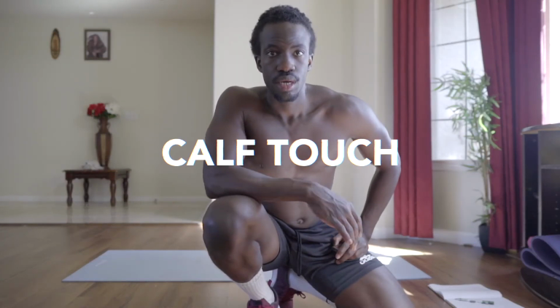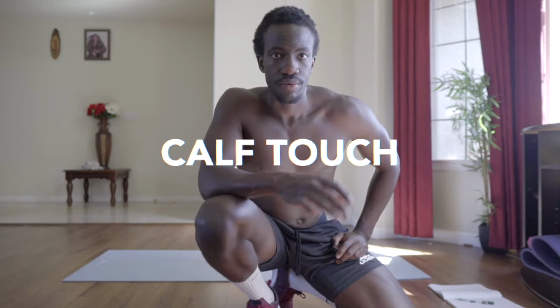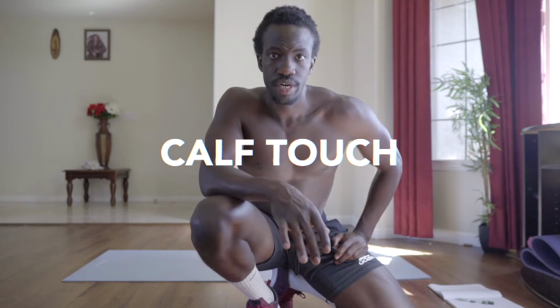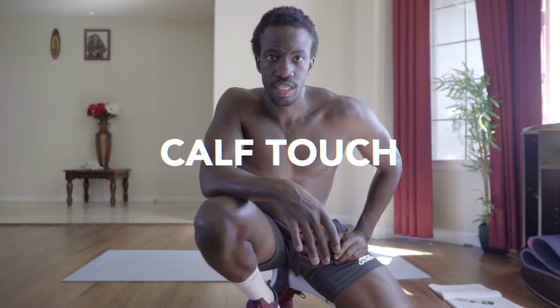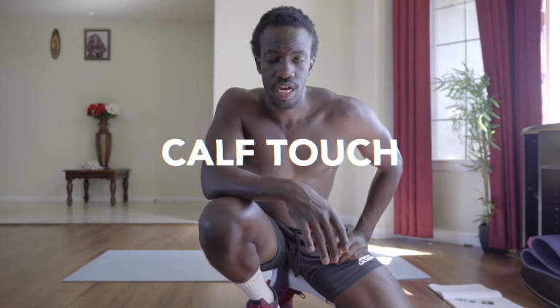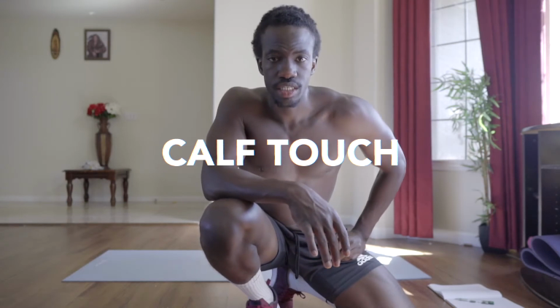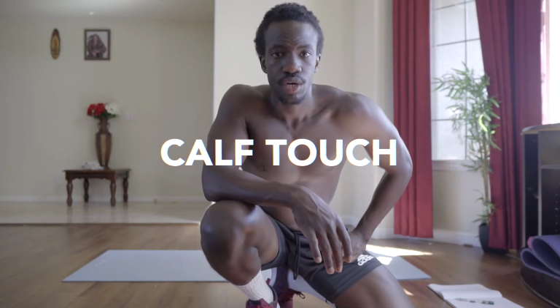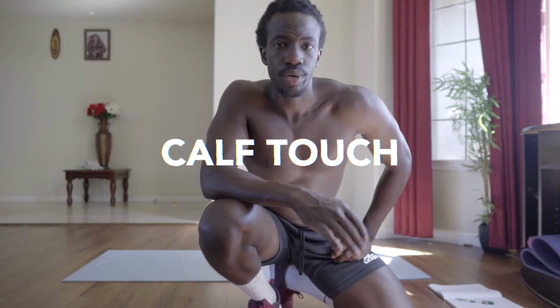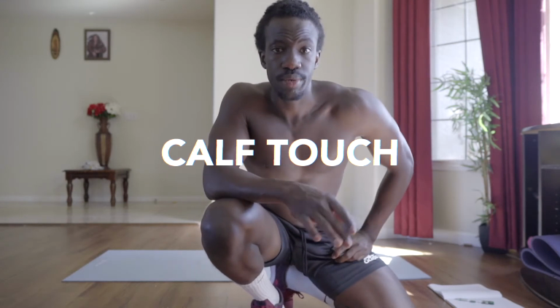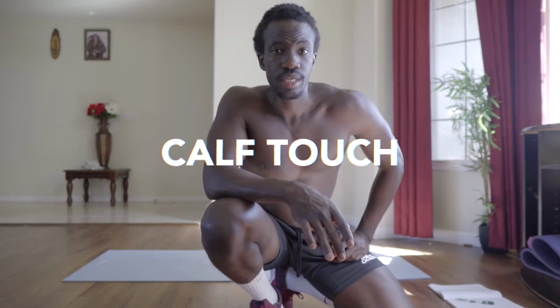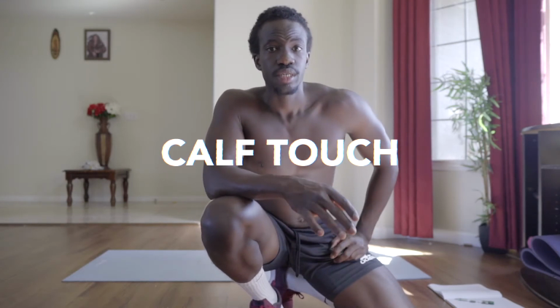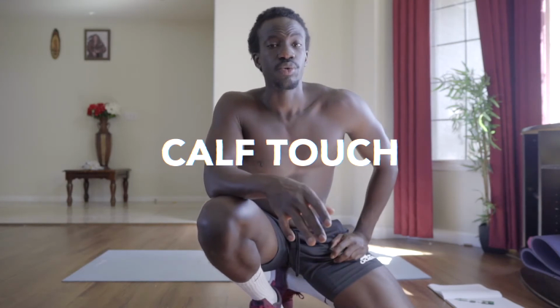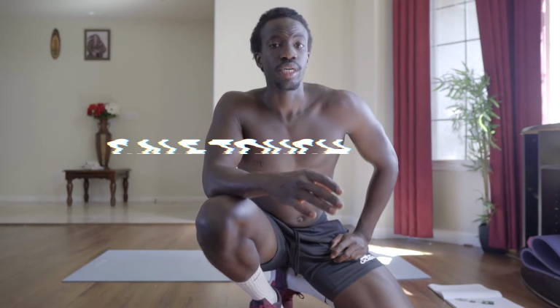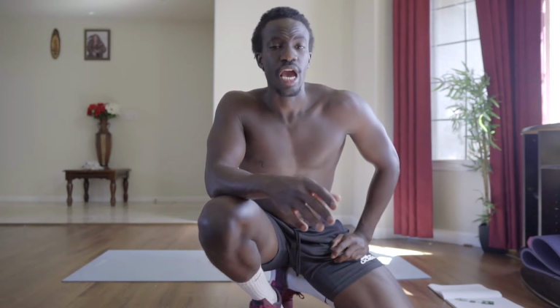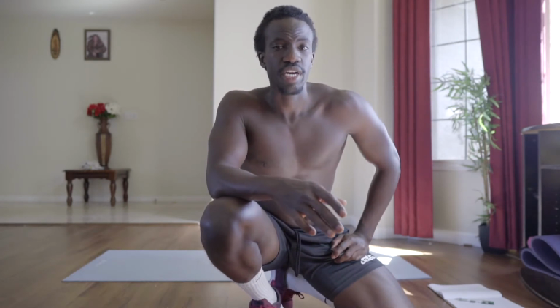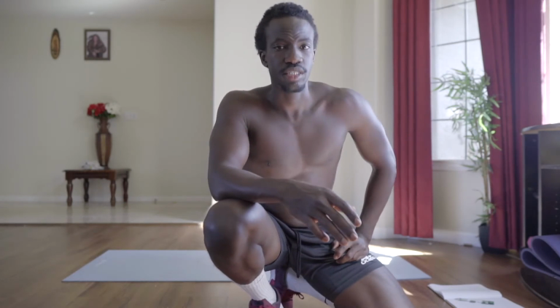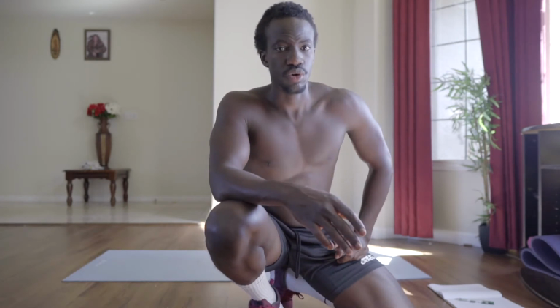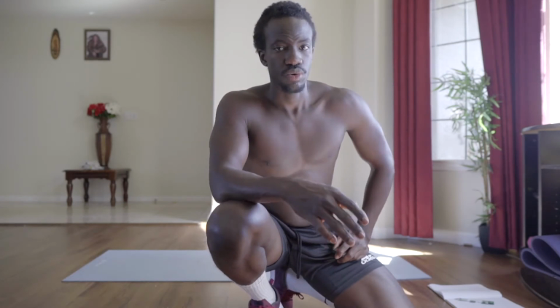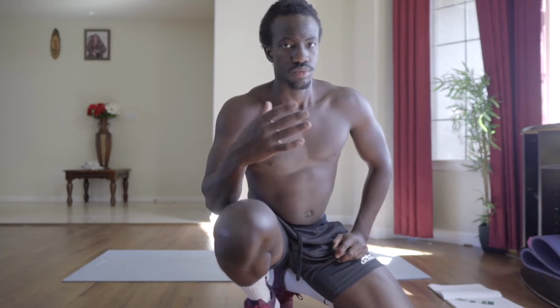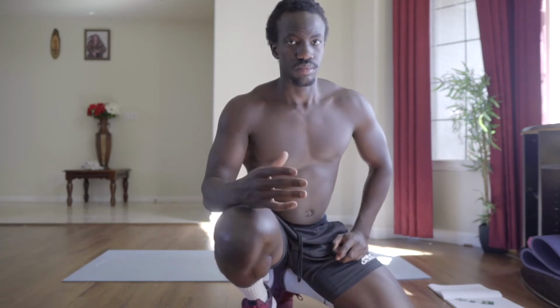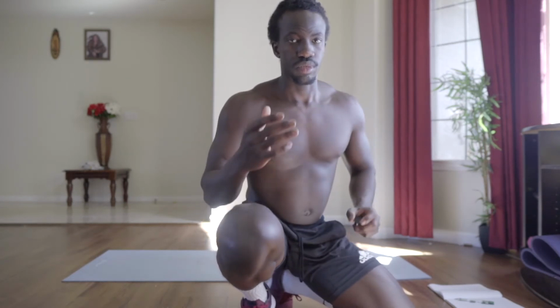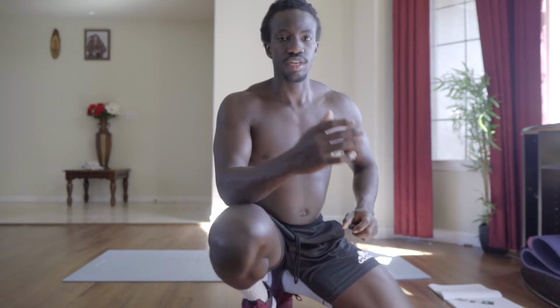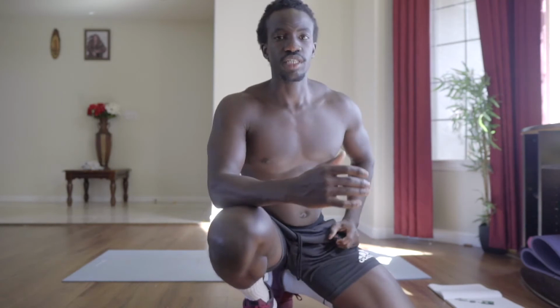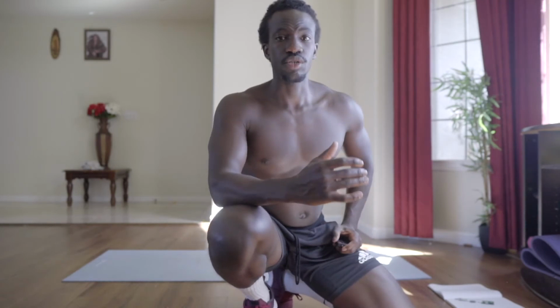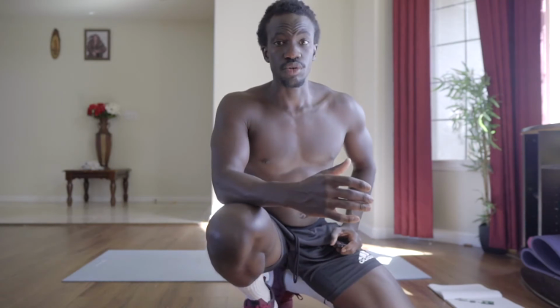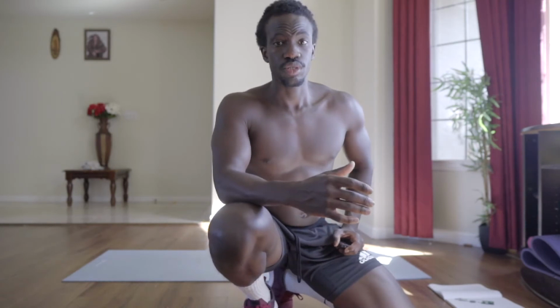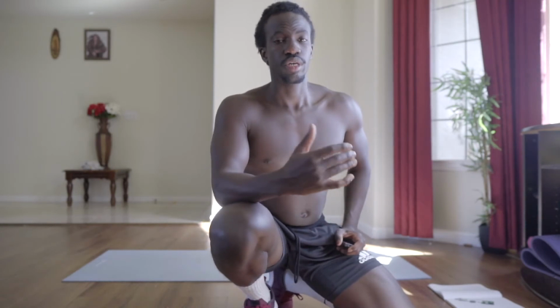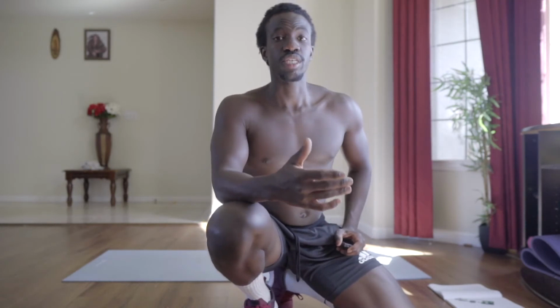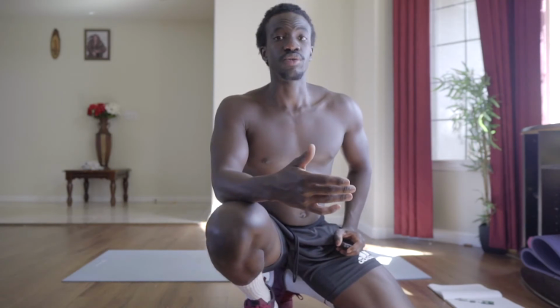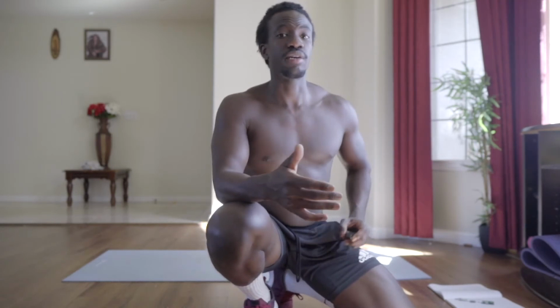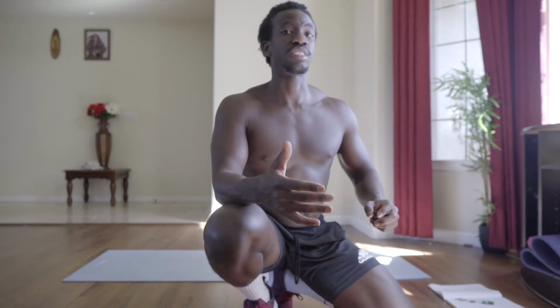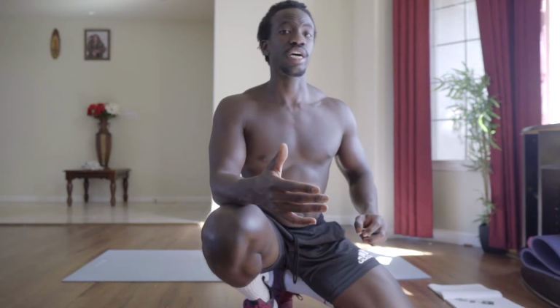For the next exercise, we're going to be doing calf touches — so instead of touching your toes, you're going to be touching your calves to the side.